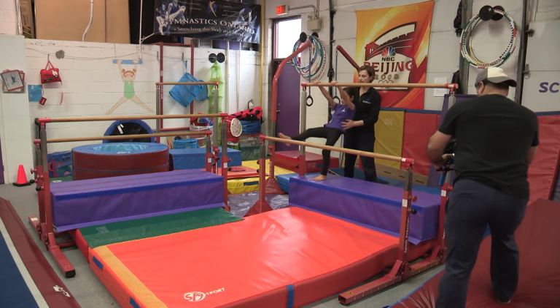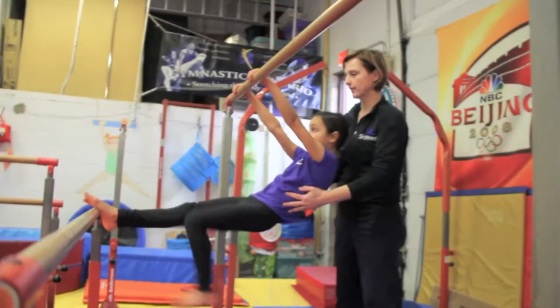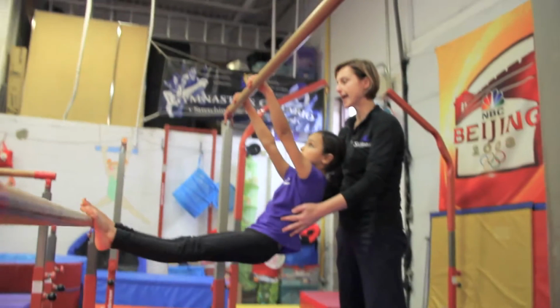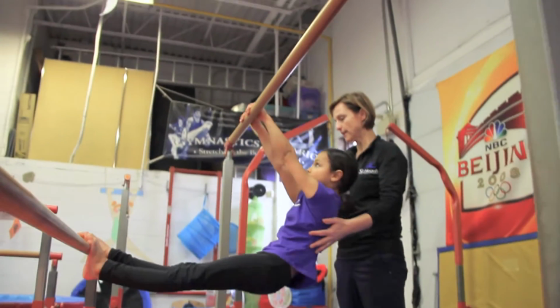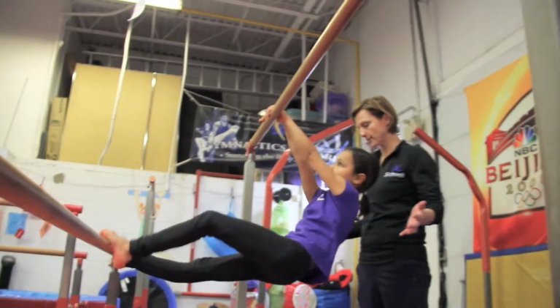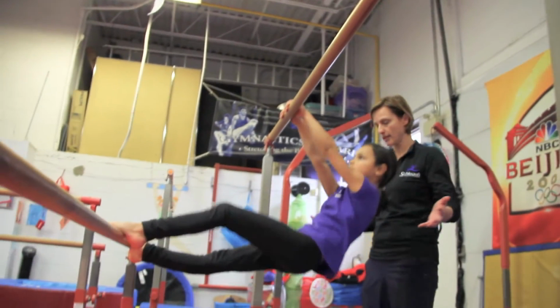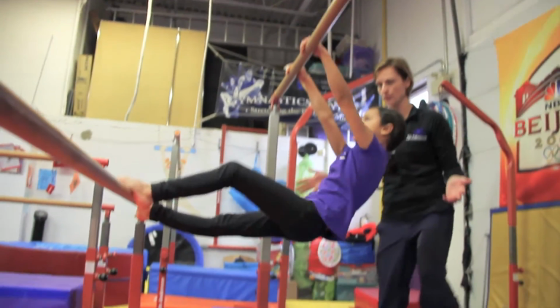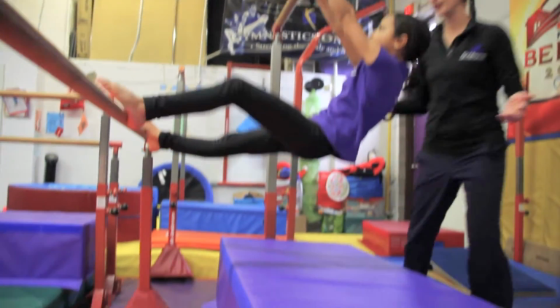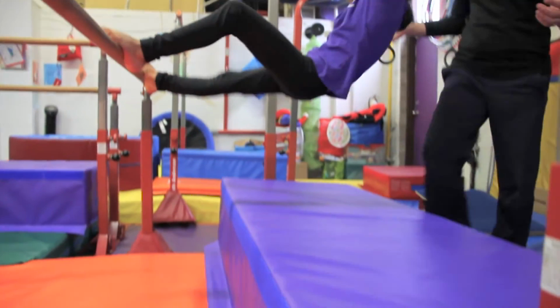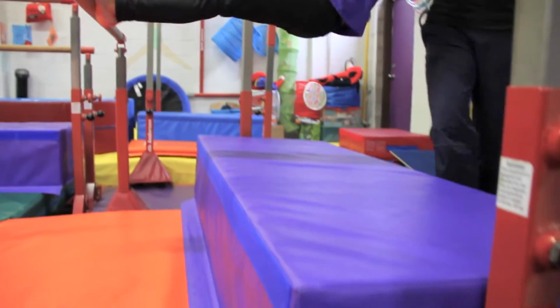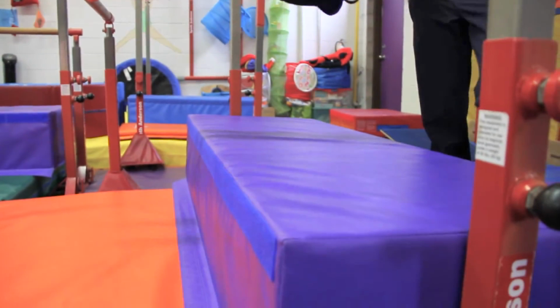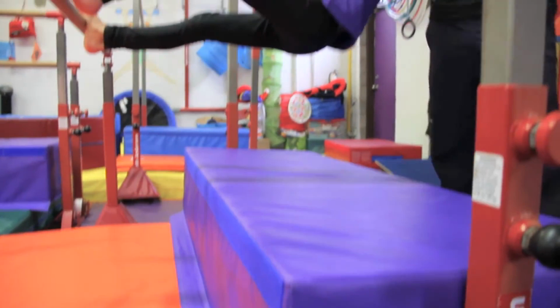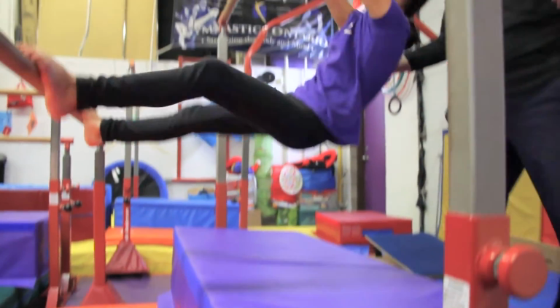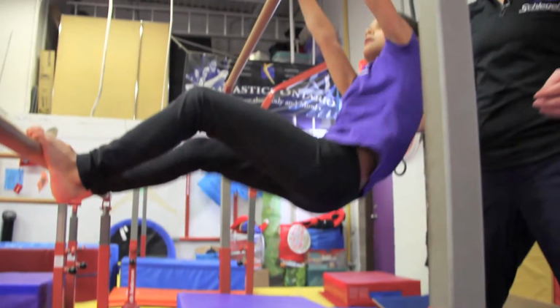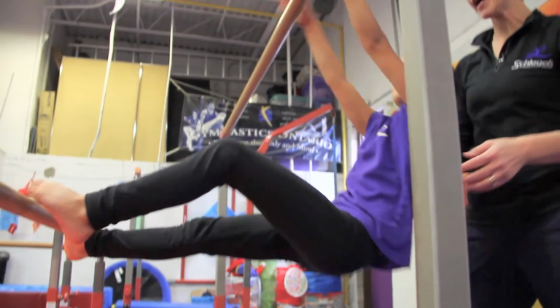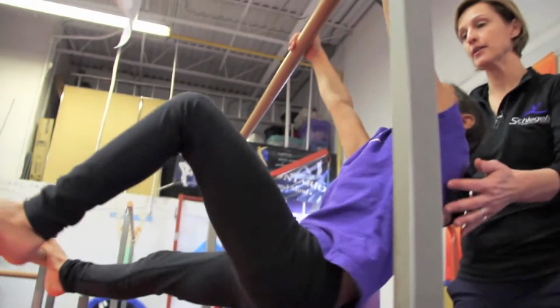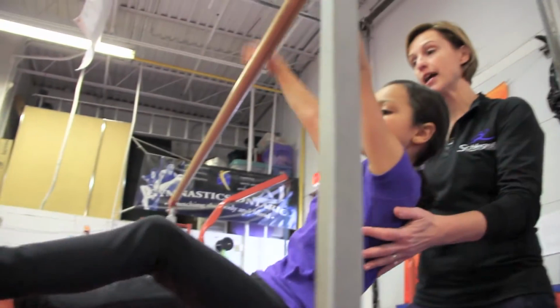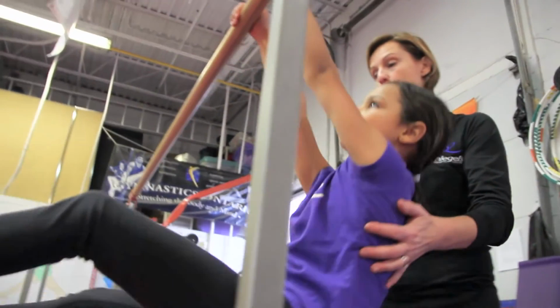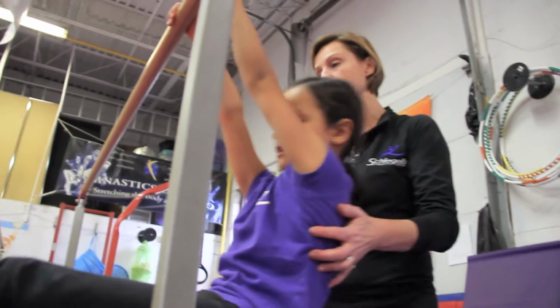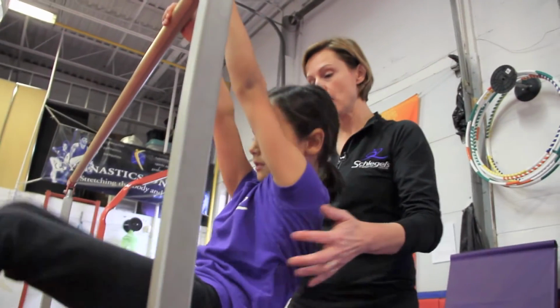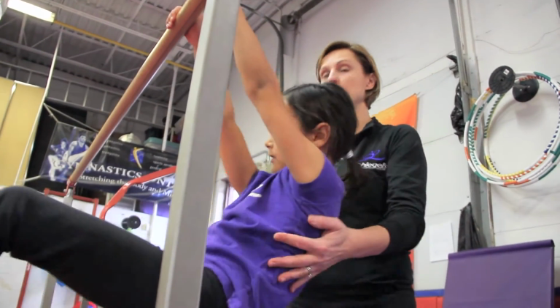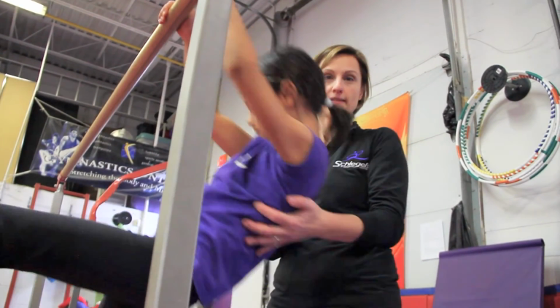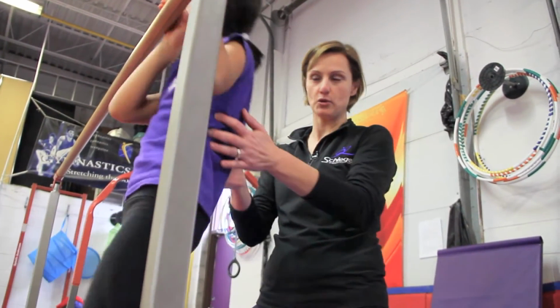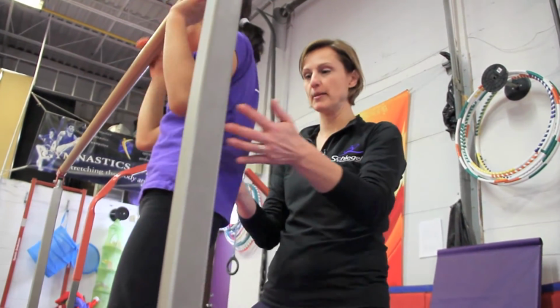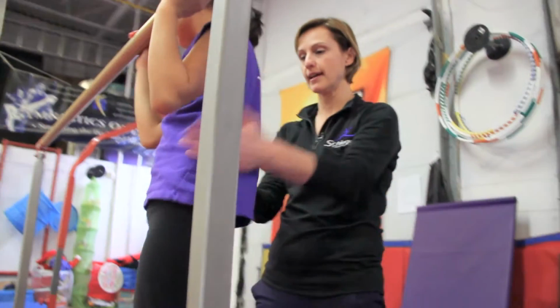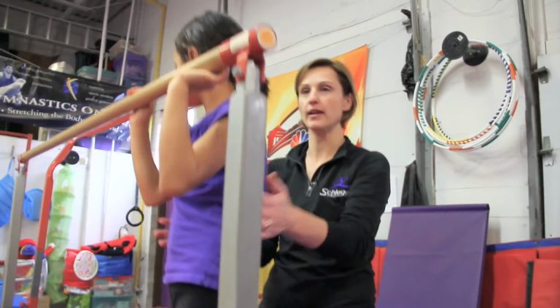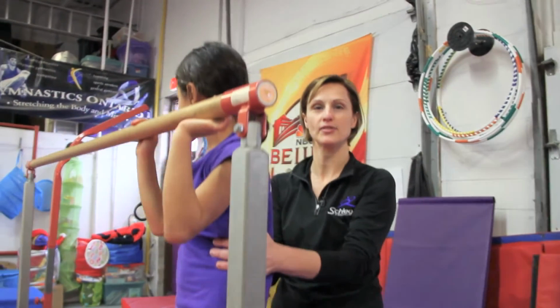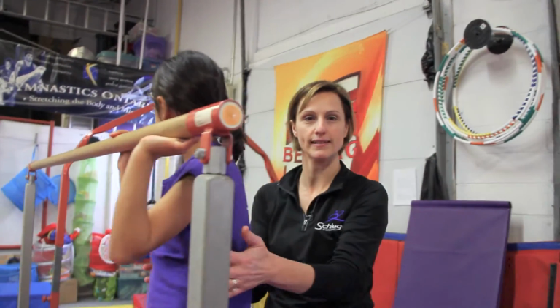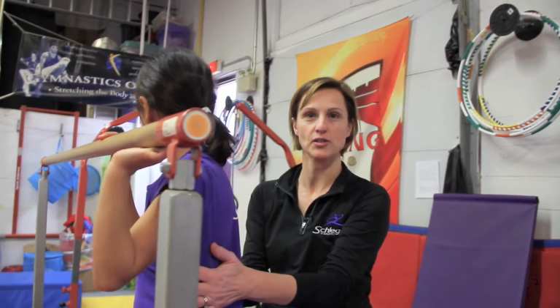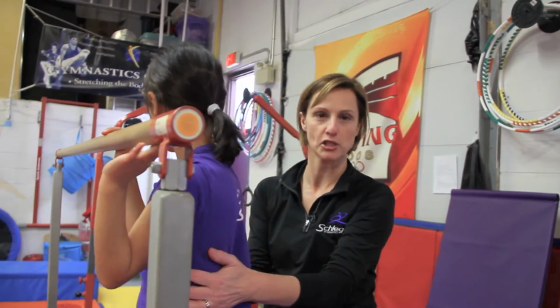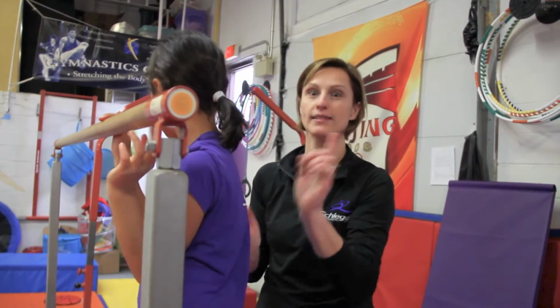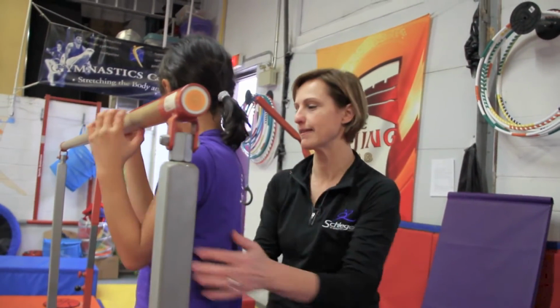So Evelyn again, on this system, can use the entire length of the bar with the padding under her at all times, which is a great thing for coaches because extra exercise and extra conditioning is a great thing.